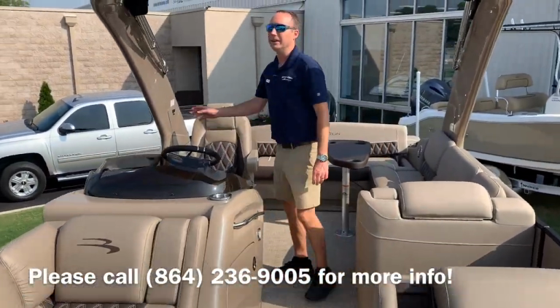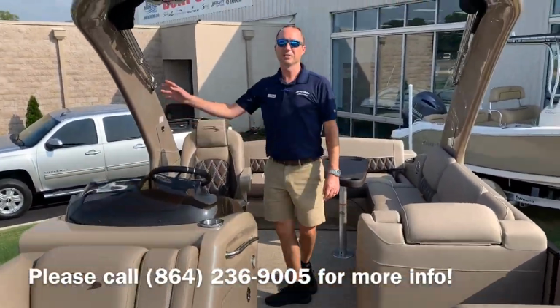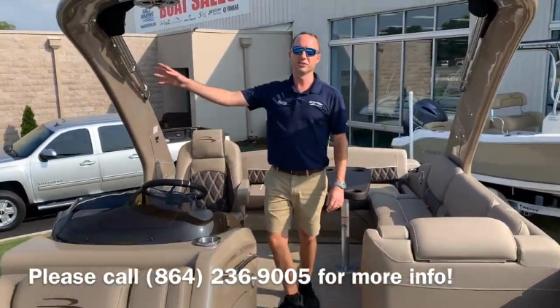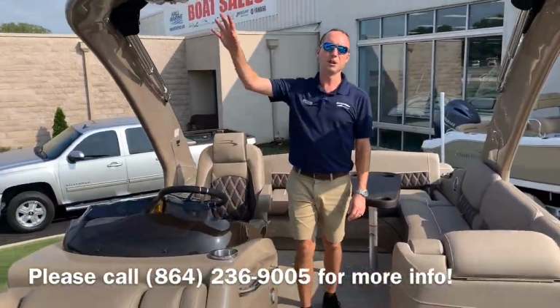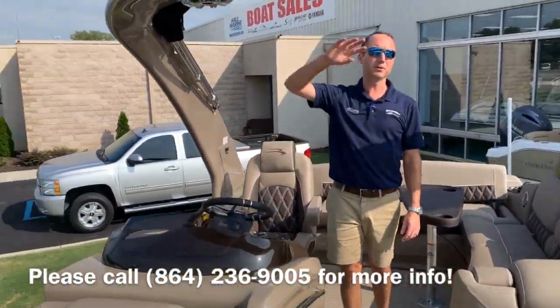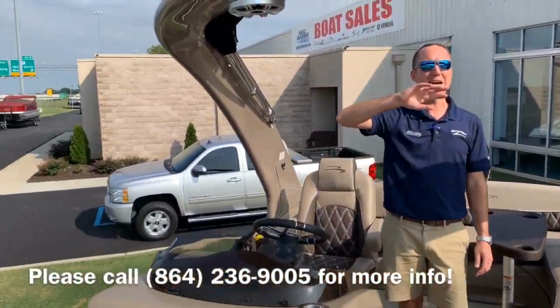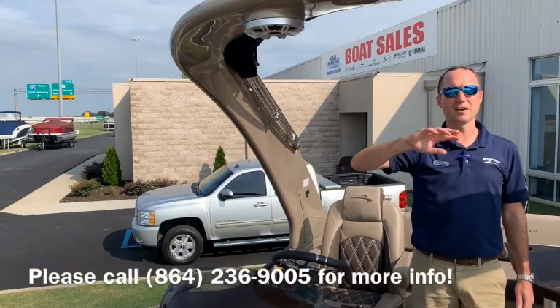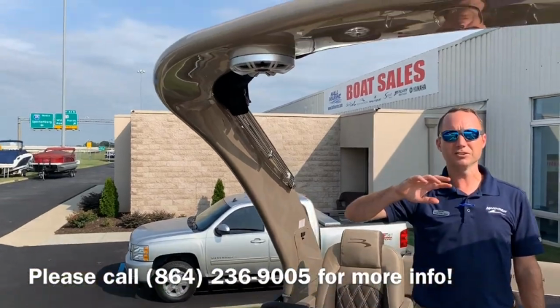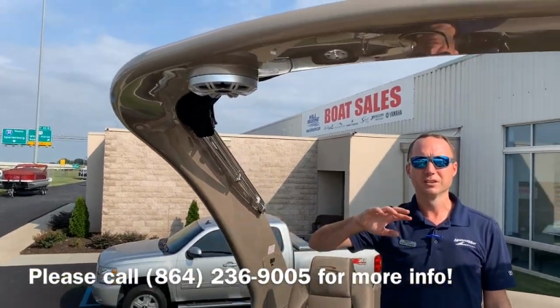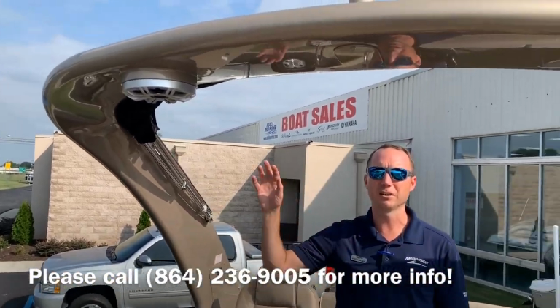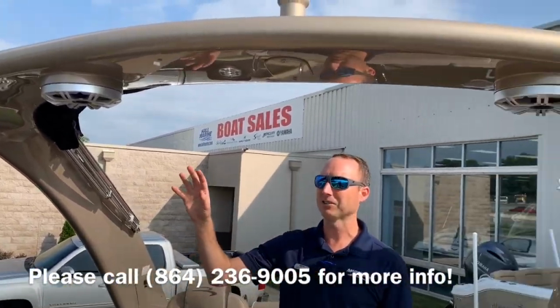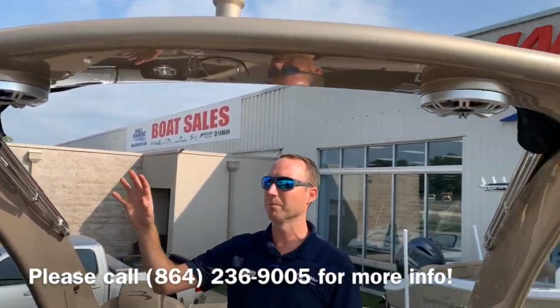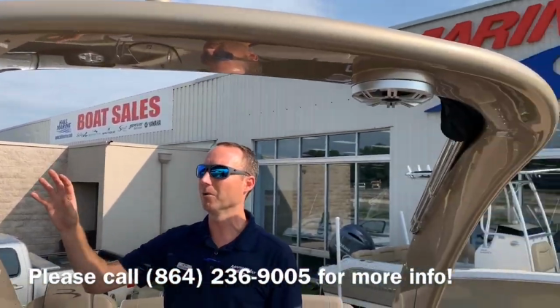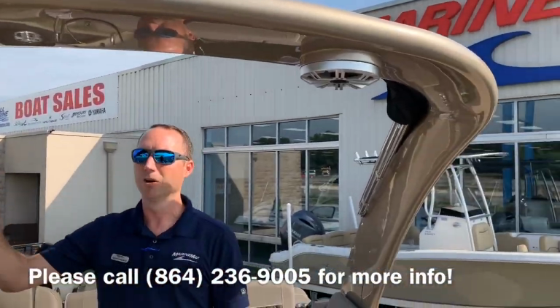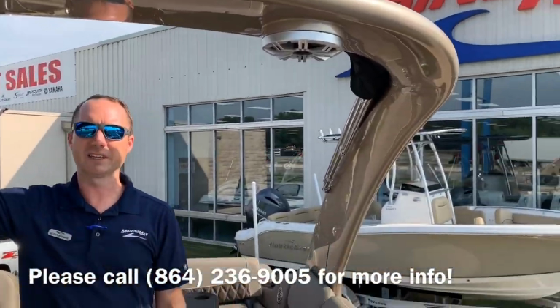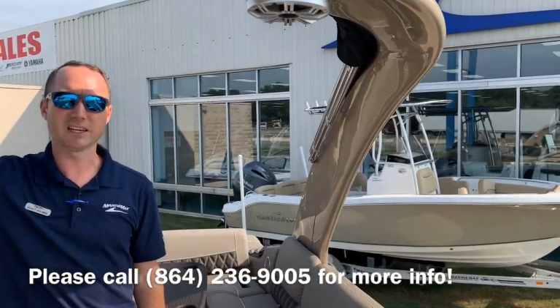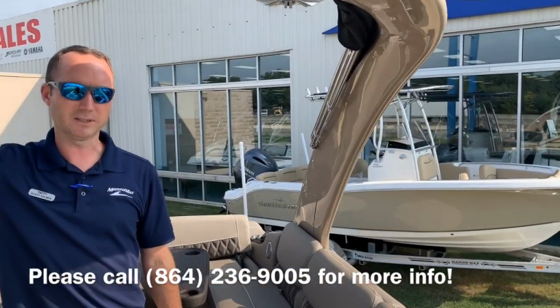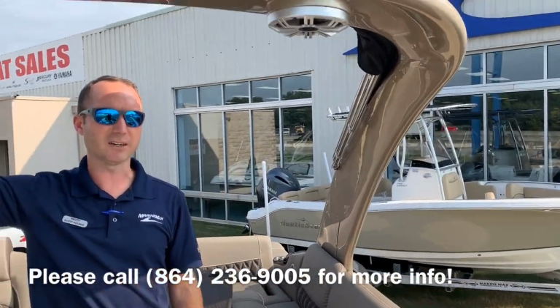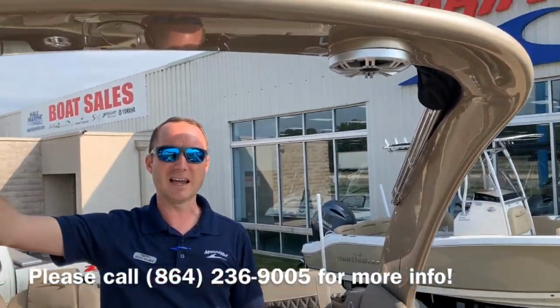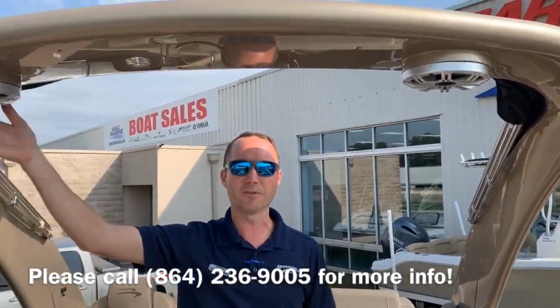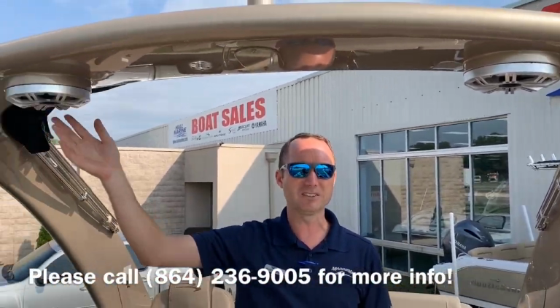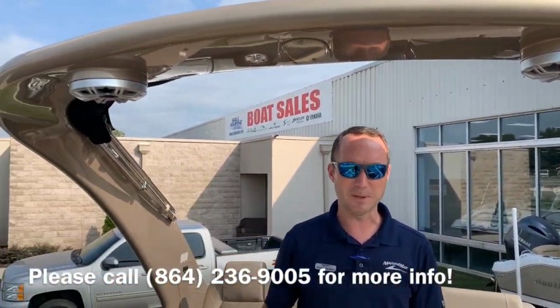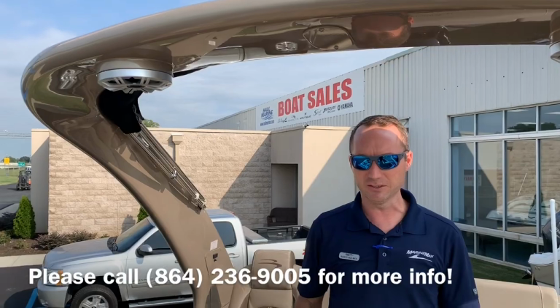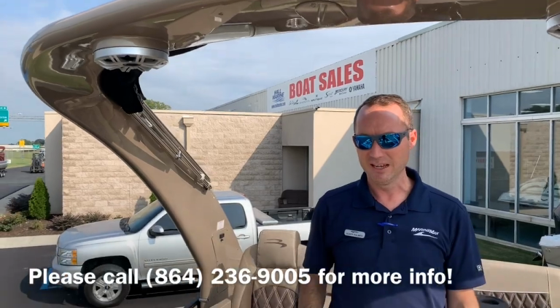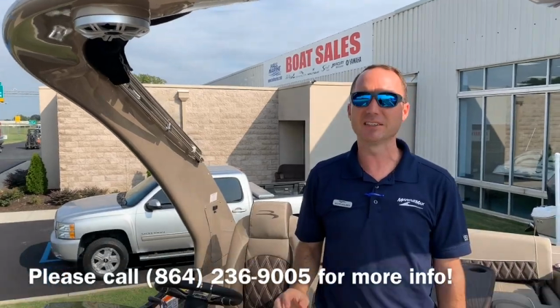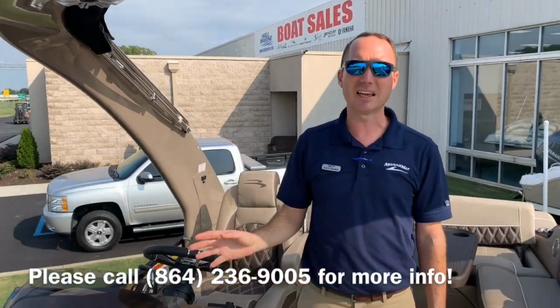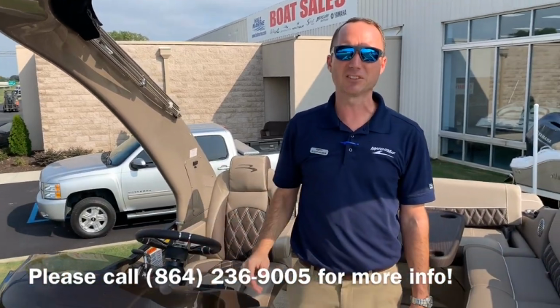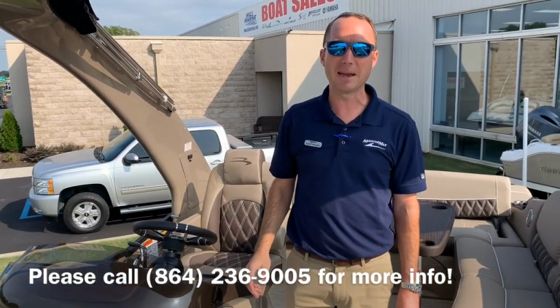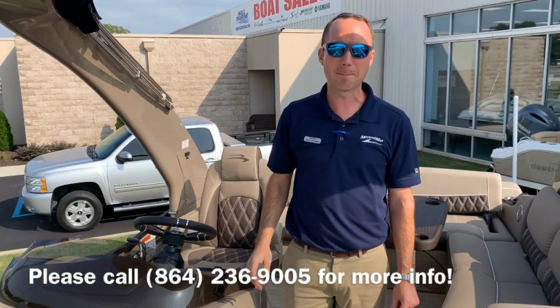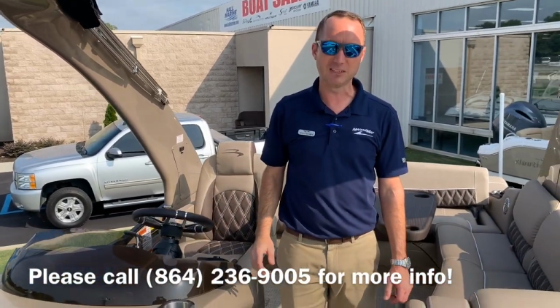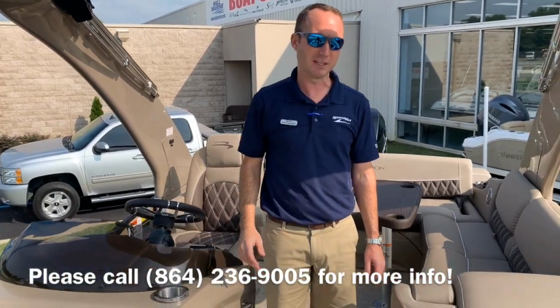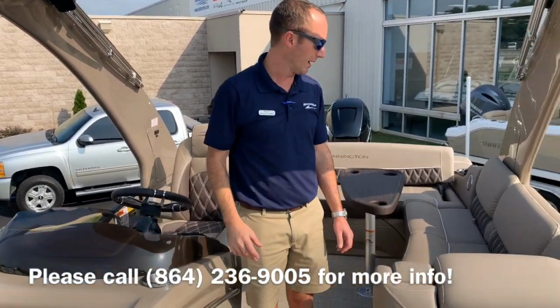Take a look at this beautiful cladded arch, color-matched to the boat, with the Kicker downward-facing speakers. This does have the sub and amp package included as well.